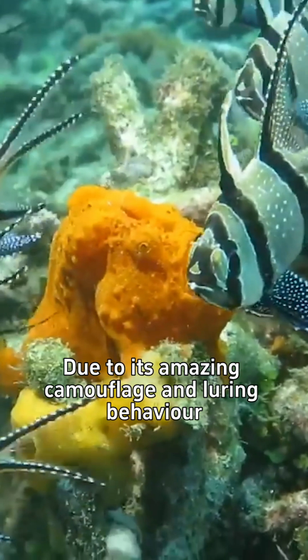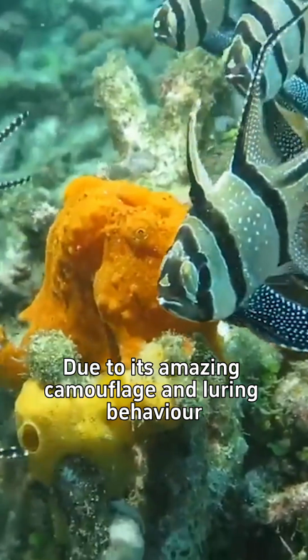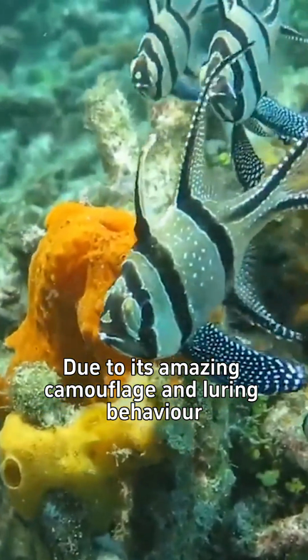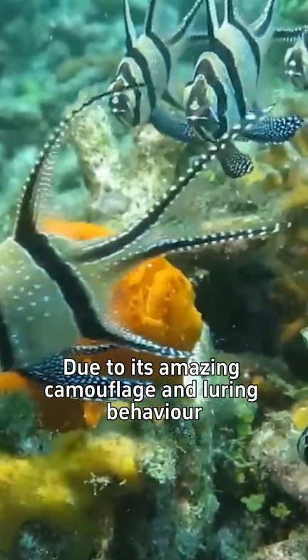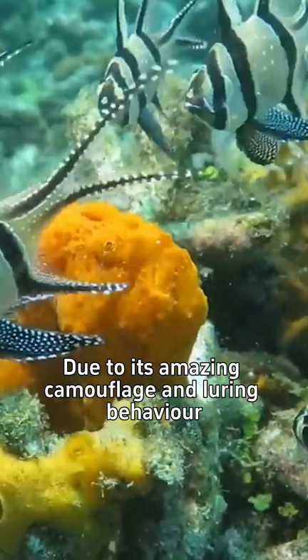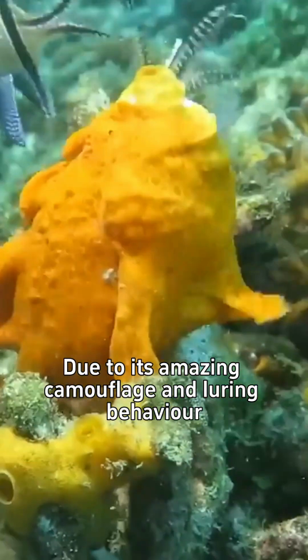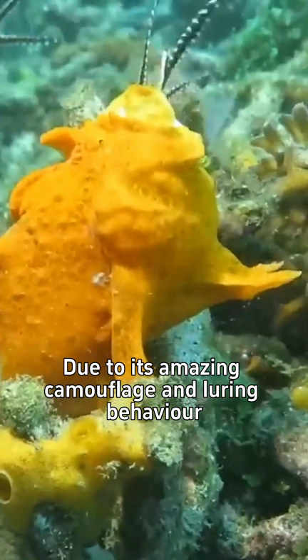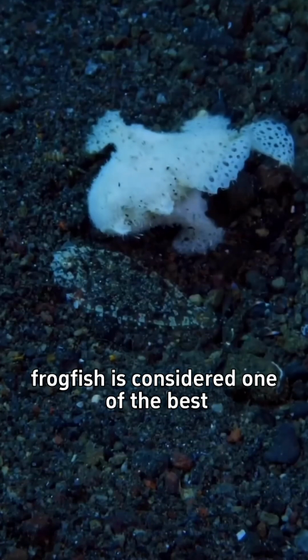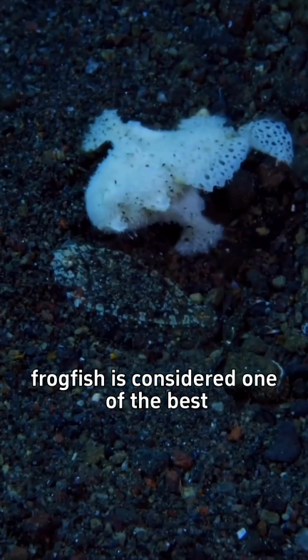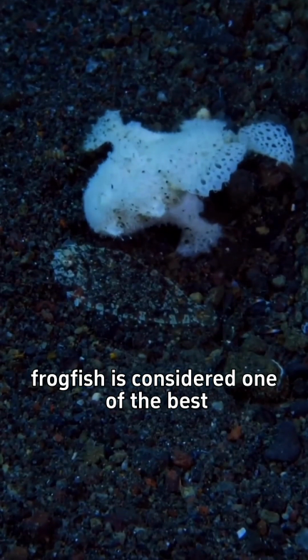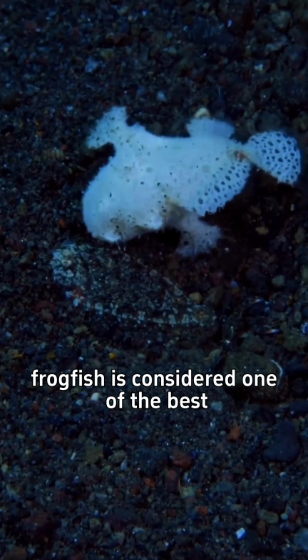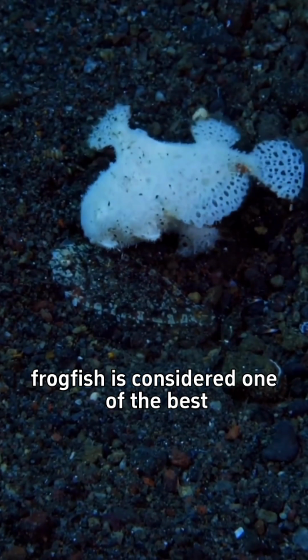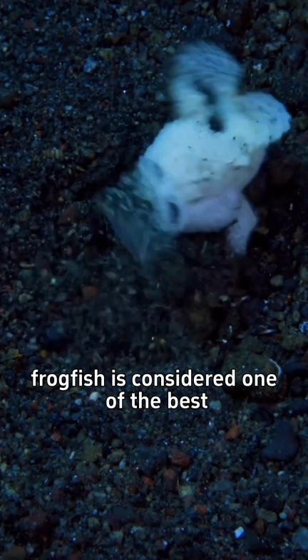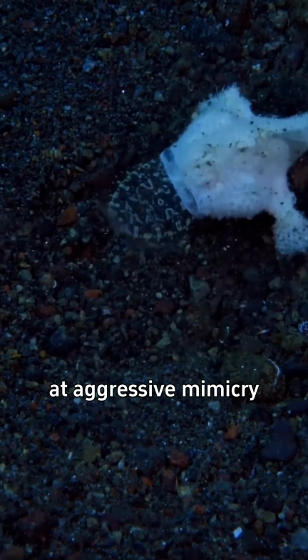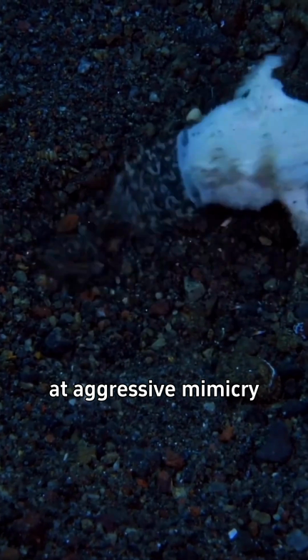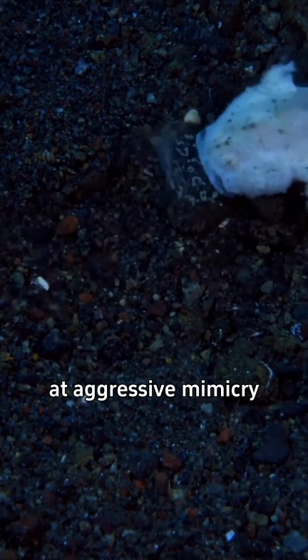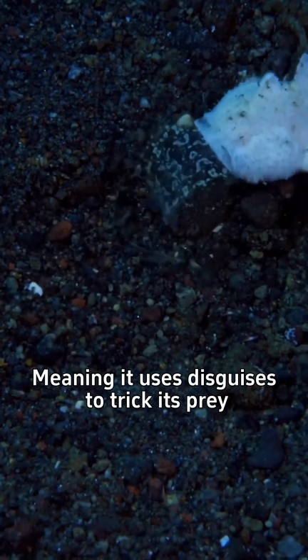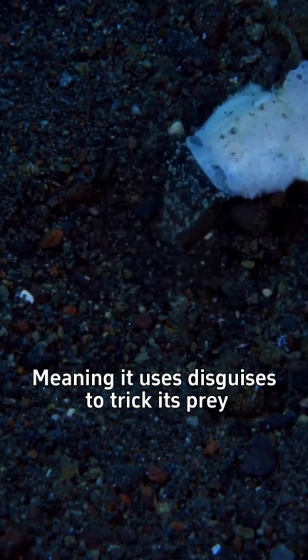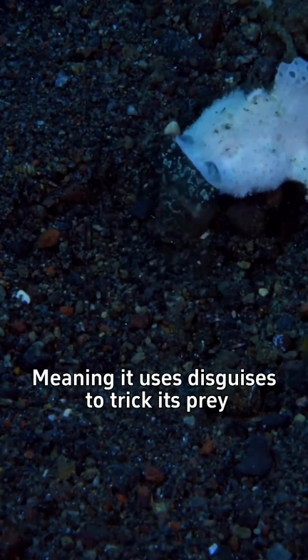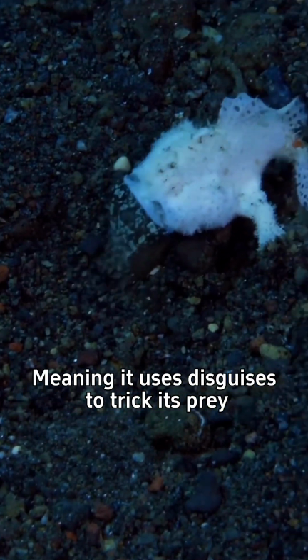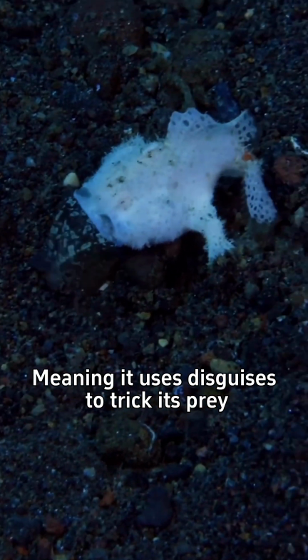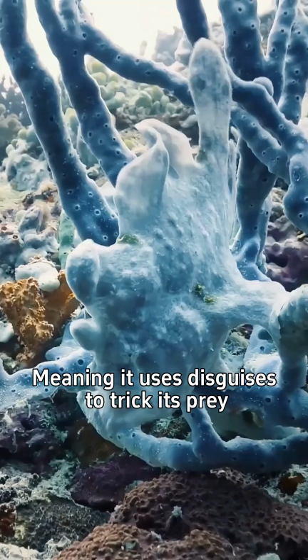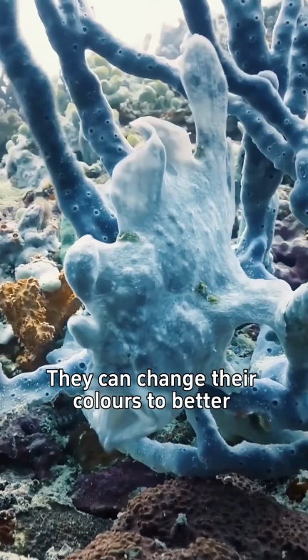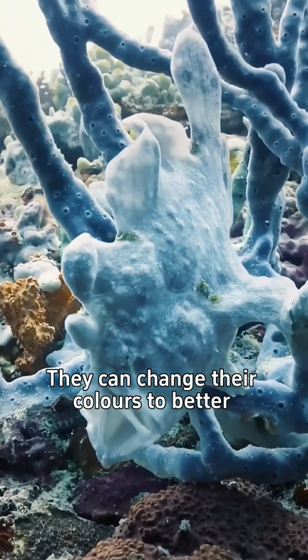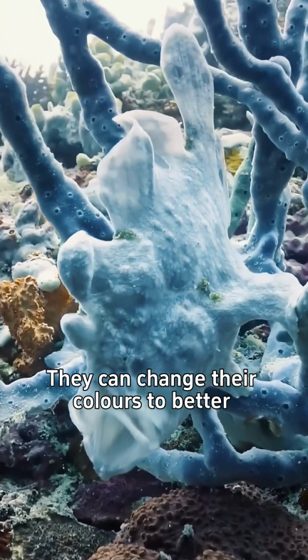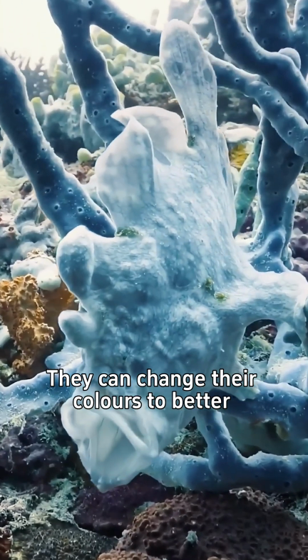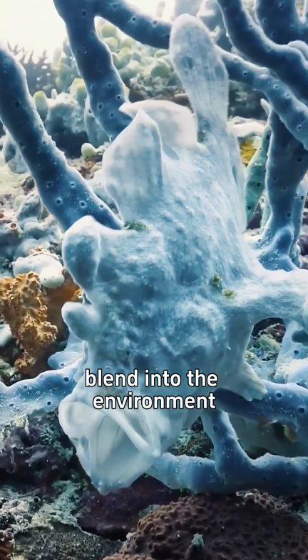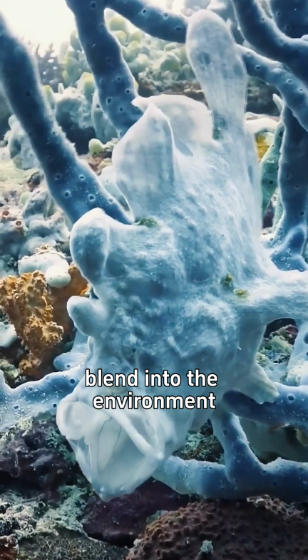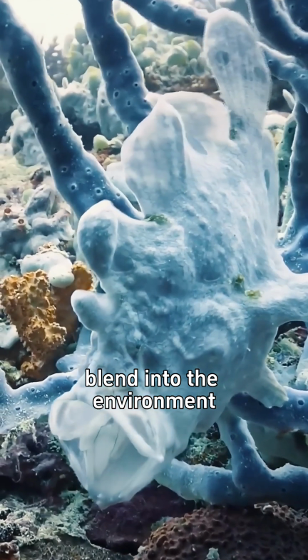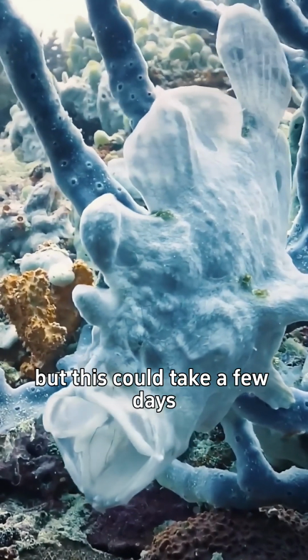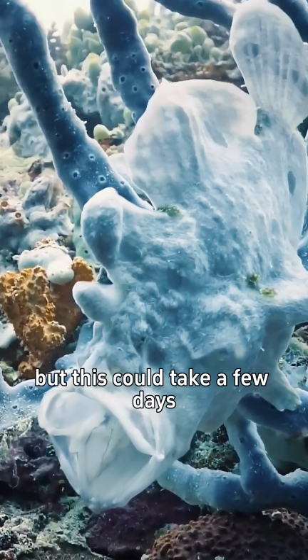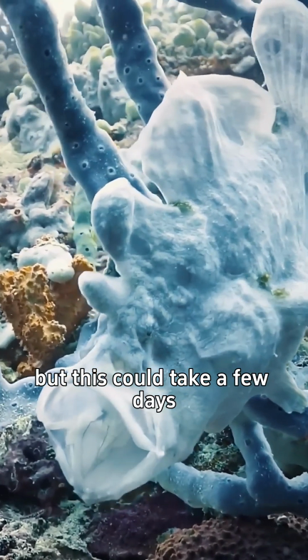Due to its amazing camouflage and luring behavior, the frogfish is considered one of the best at aggressive mimicry, meaning it uses disguises to trick its prey. They can change their colors to better blend into the environment, but this could take a few days.